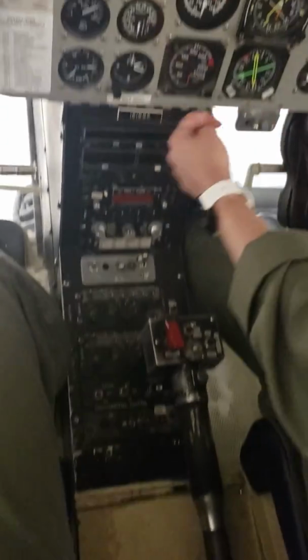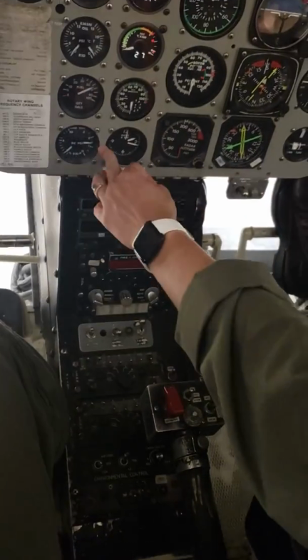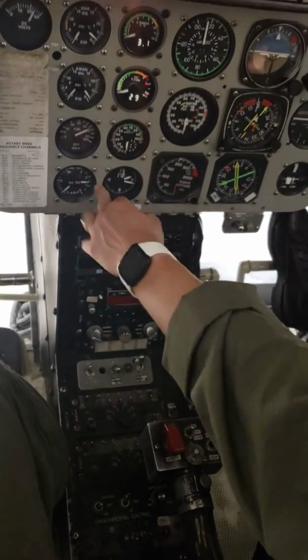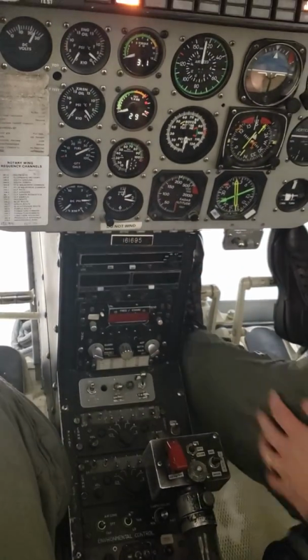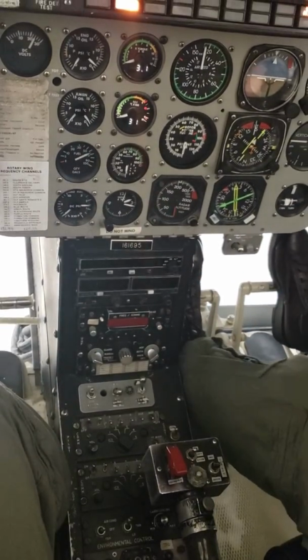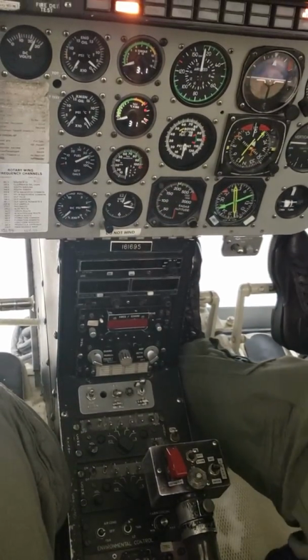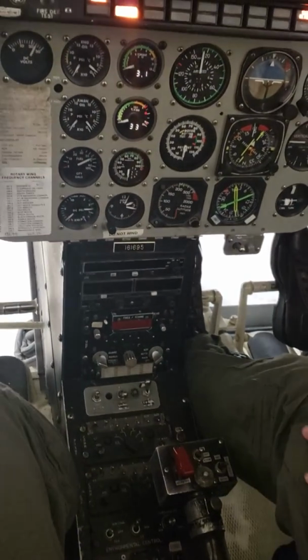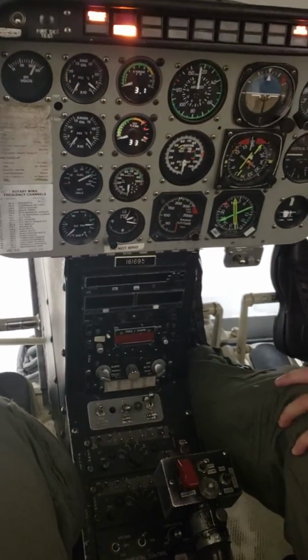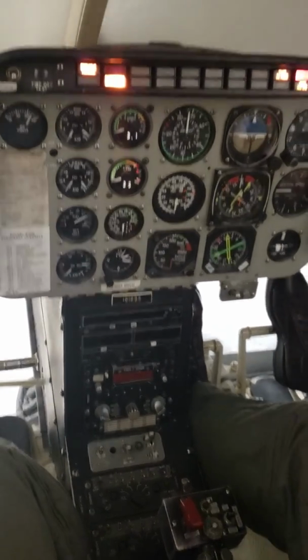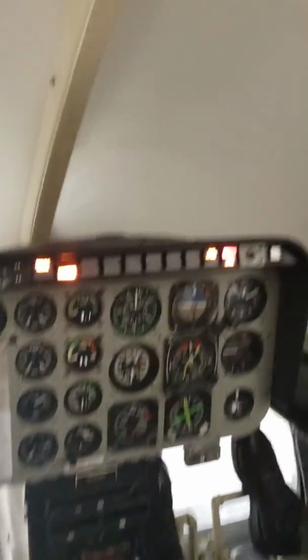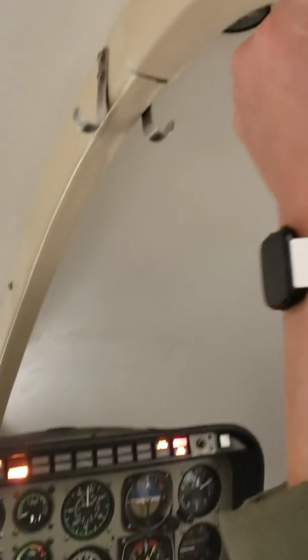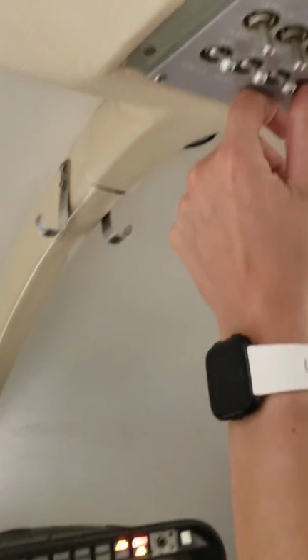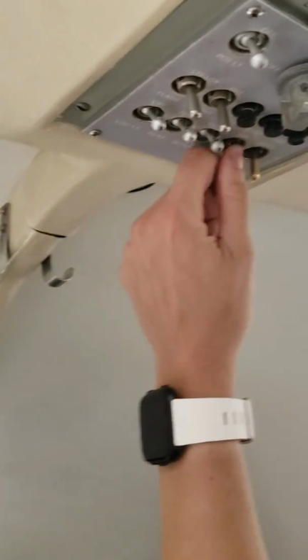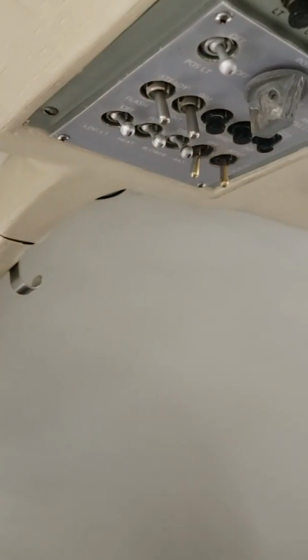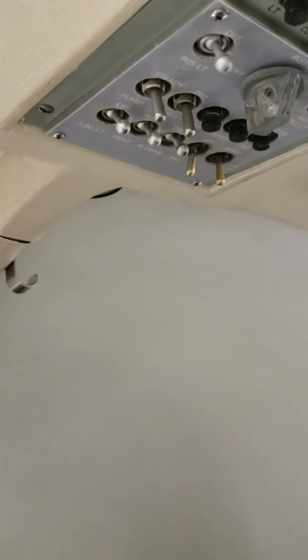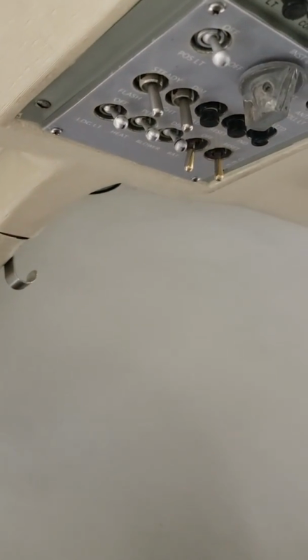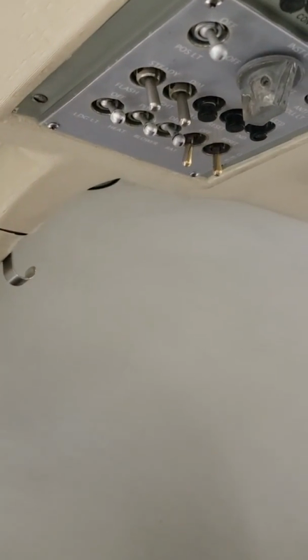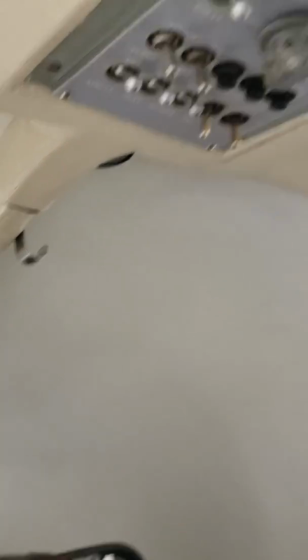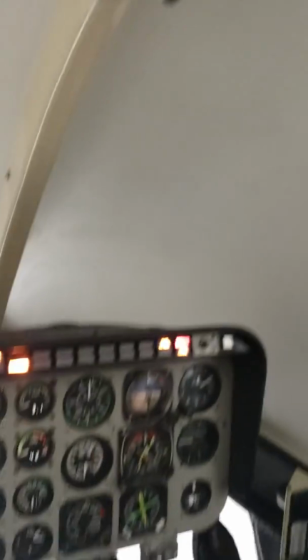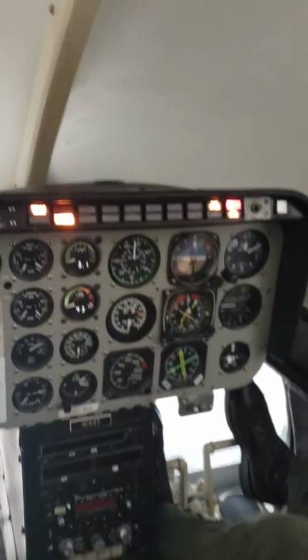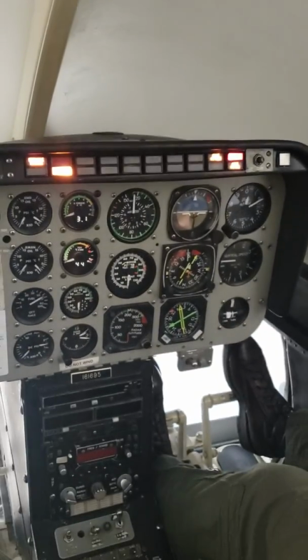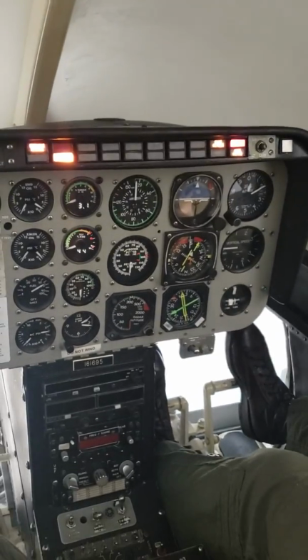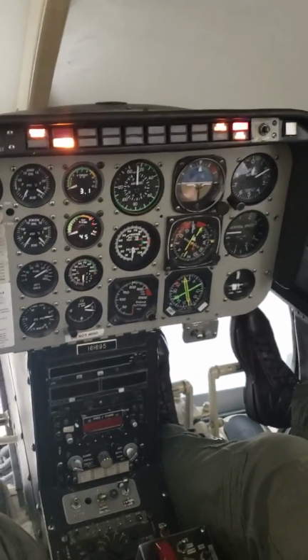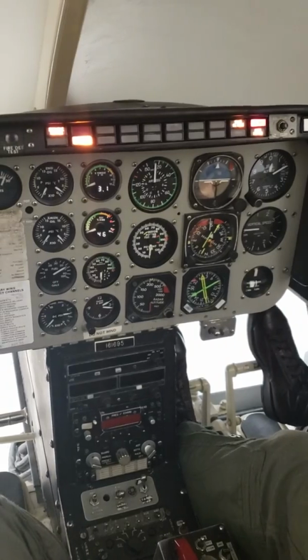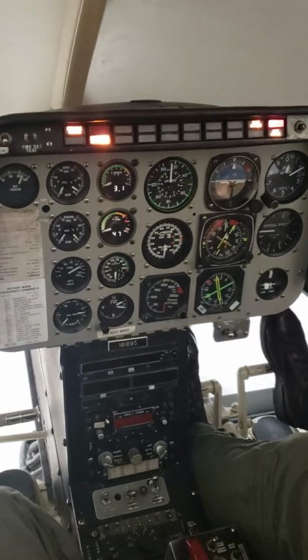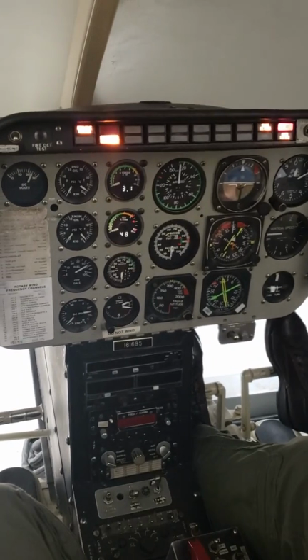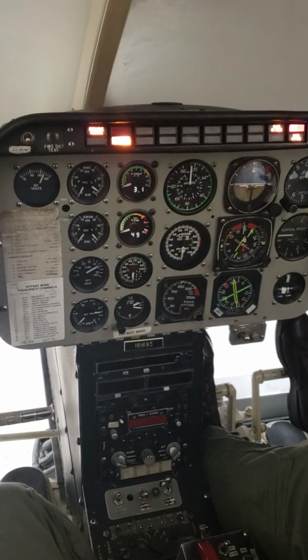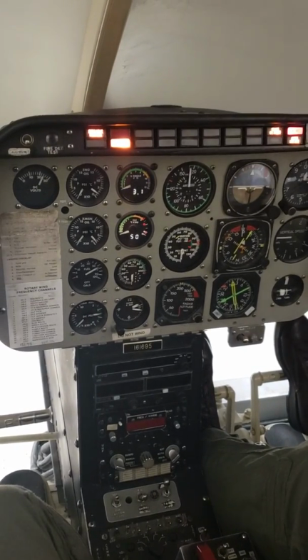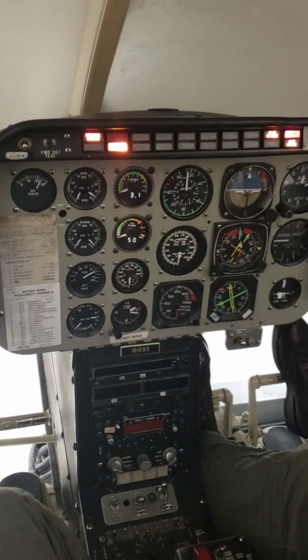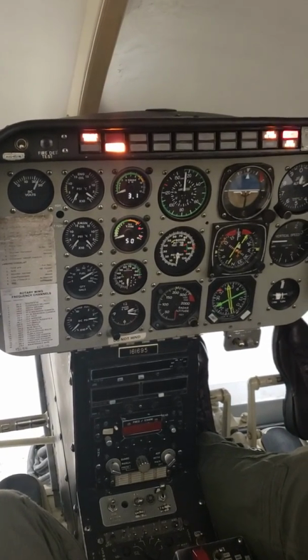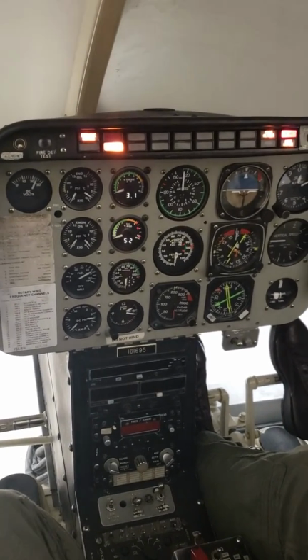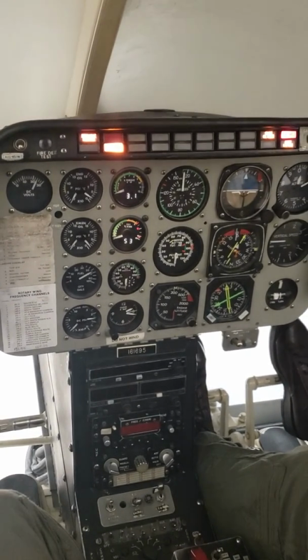Fuel pressure in the green. Battery switch — on. That also depends on if you're doing a GPU battery start. Clear right, no tie downs. Clear left, no tie down.